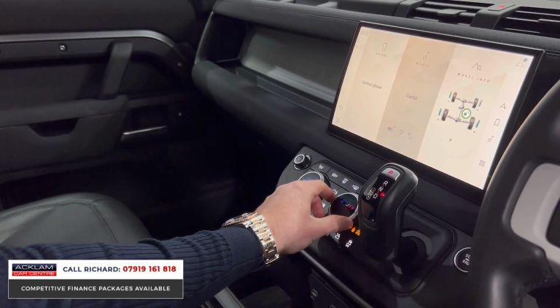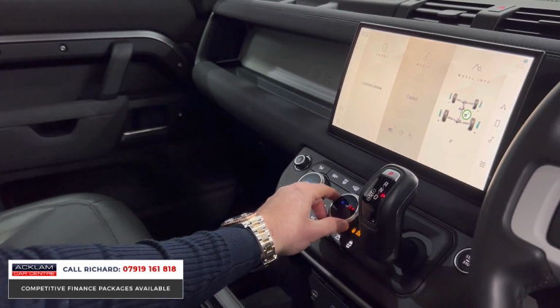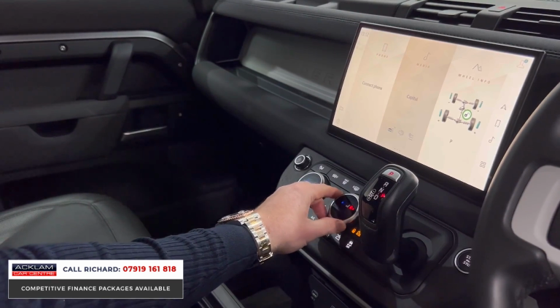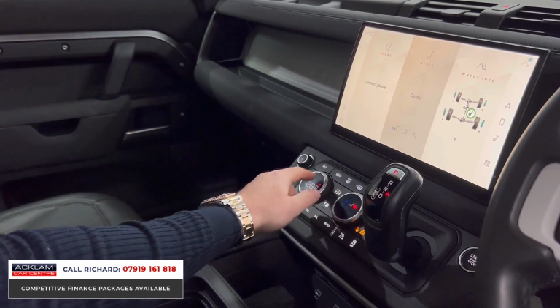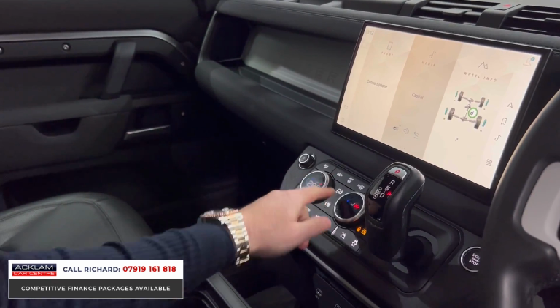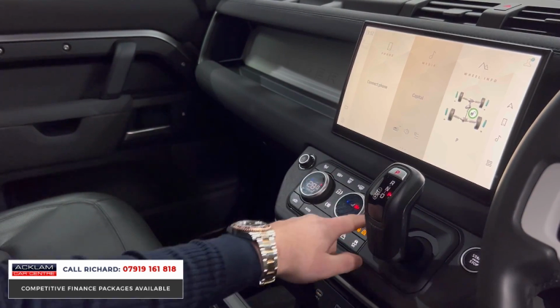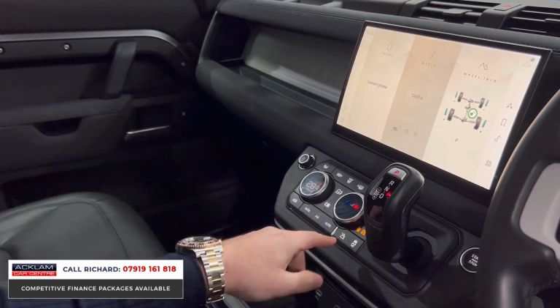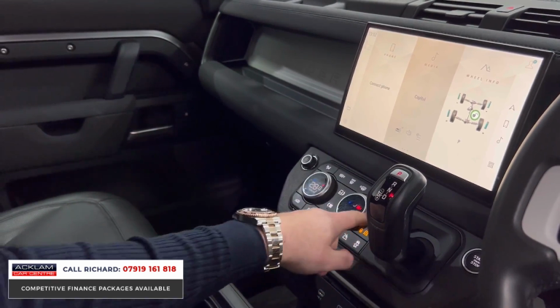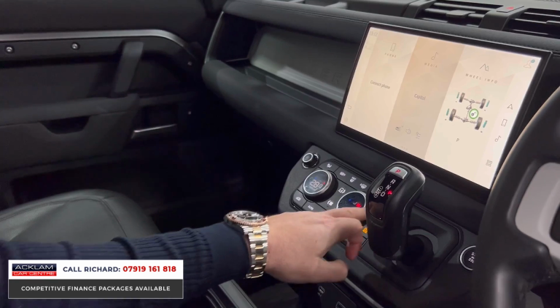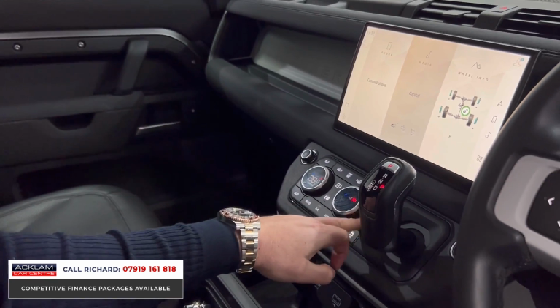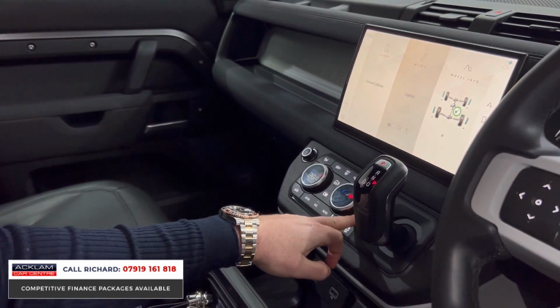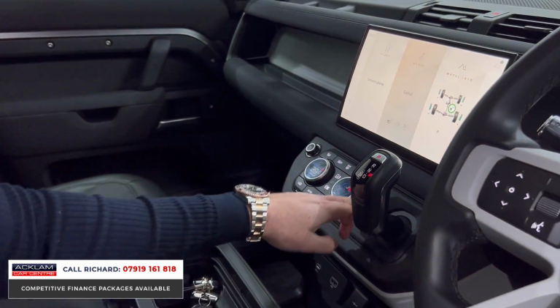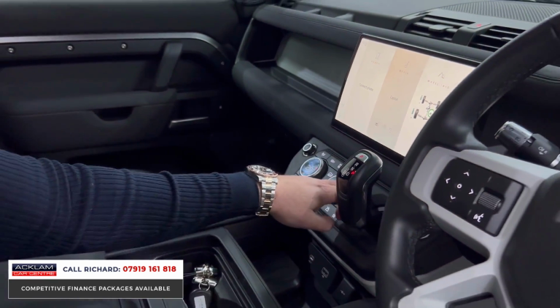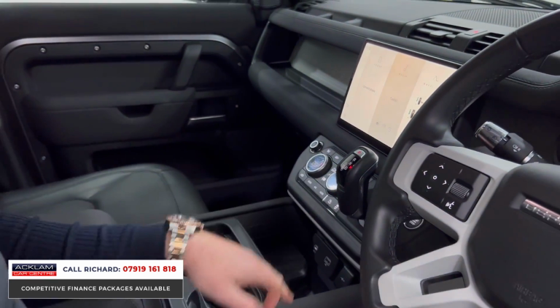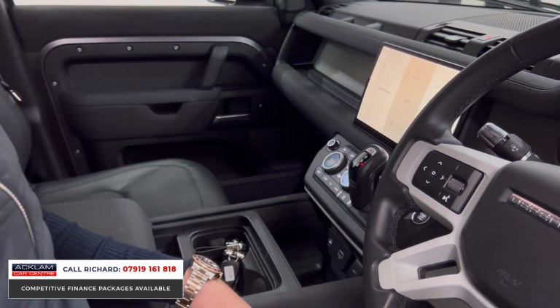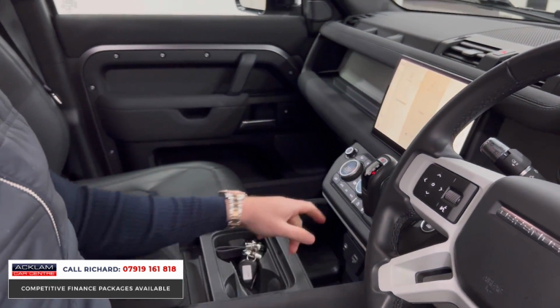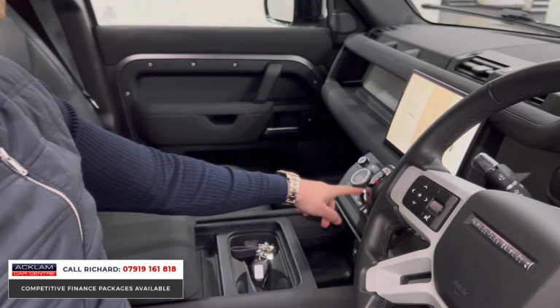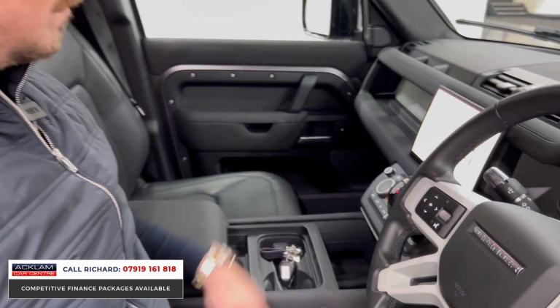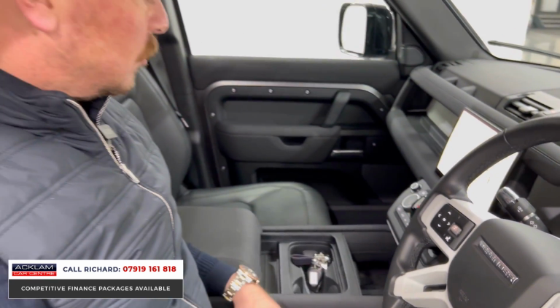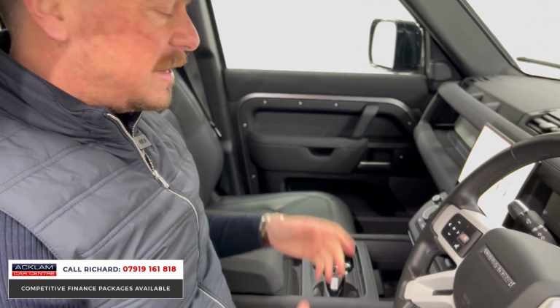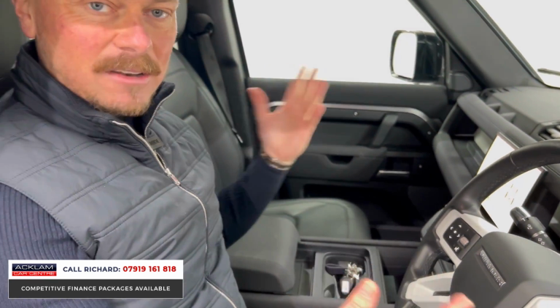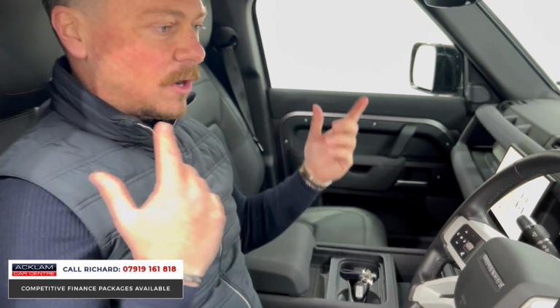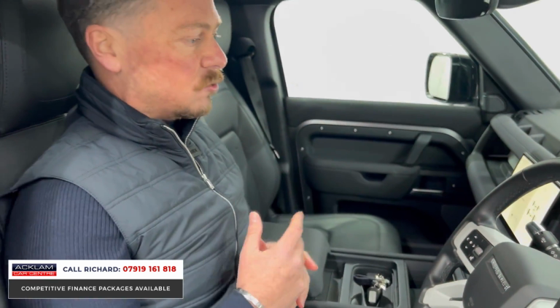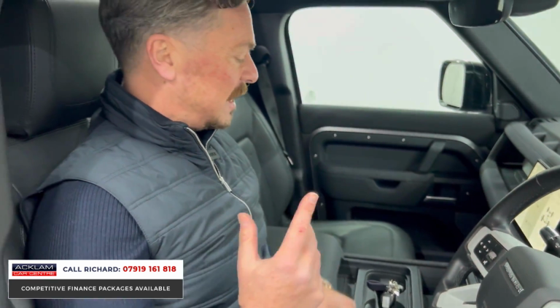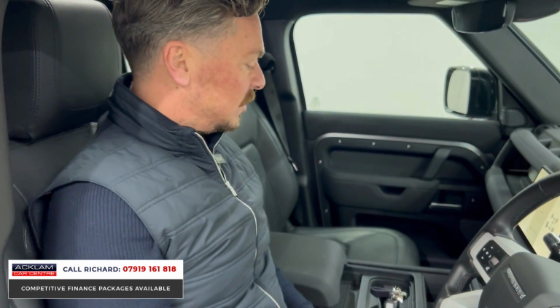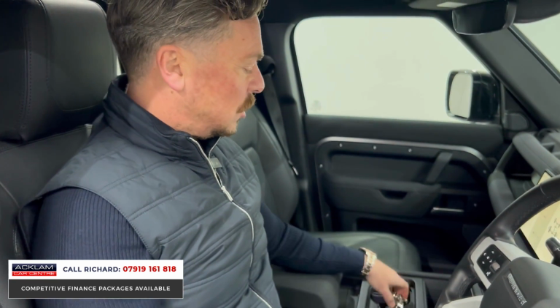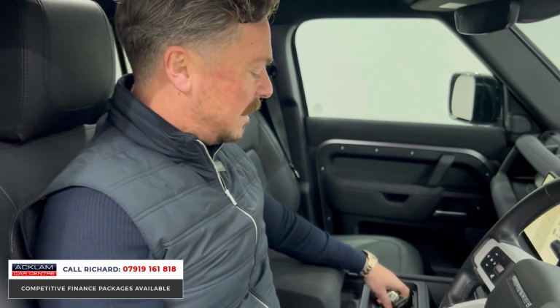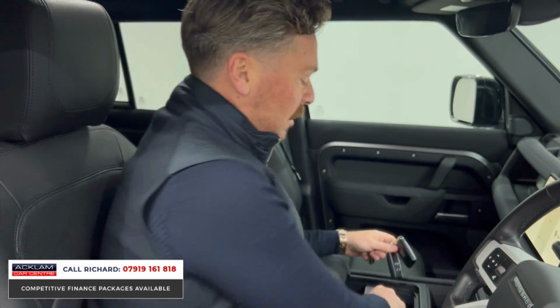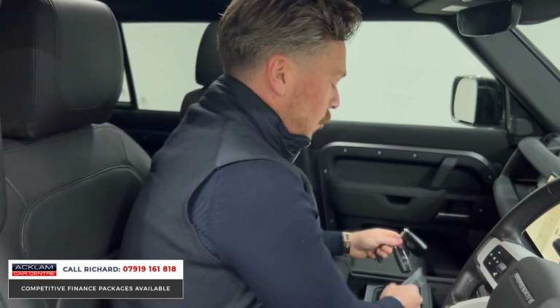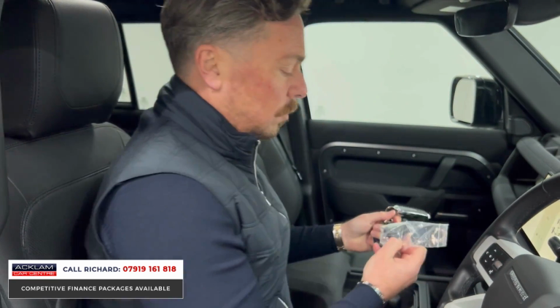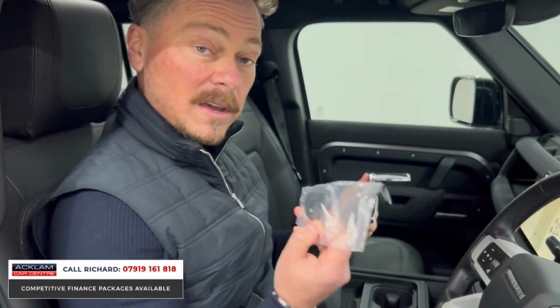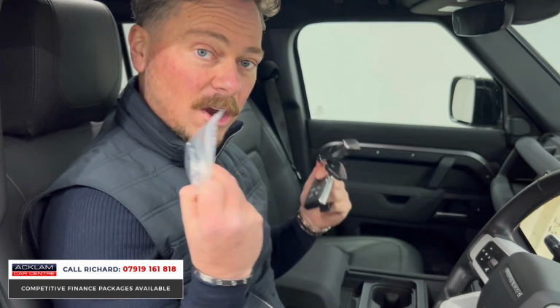That little twist dial is the same as the PSI section in the back of the vehicle that I showed you. Pushing the climate control button gives you heated front seats for driver and passenger, air suspension controls, four-wheel drive and terrain modes, fan speed, and heated front and rear screens.